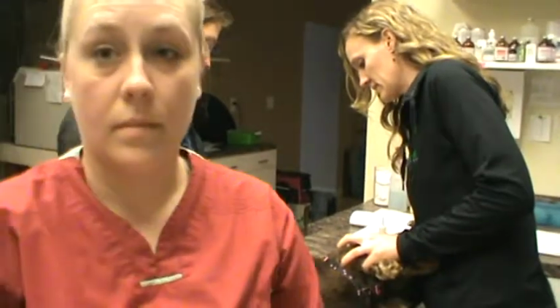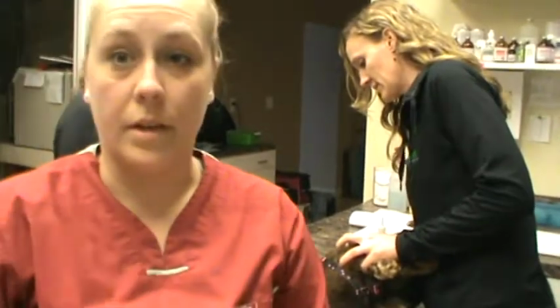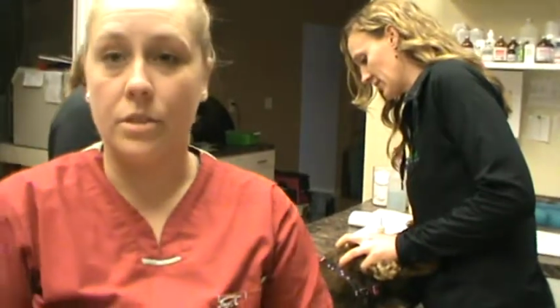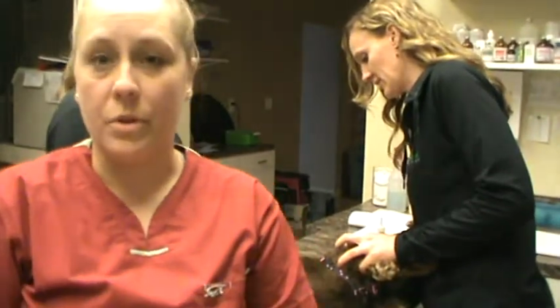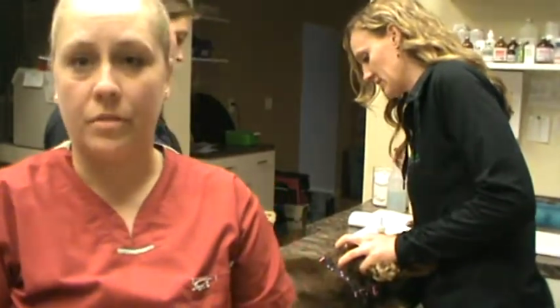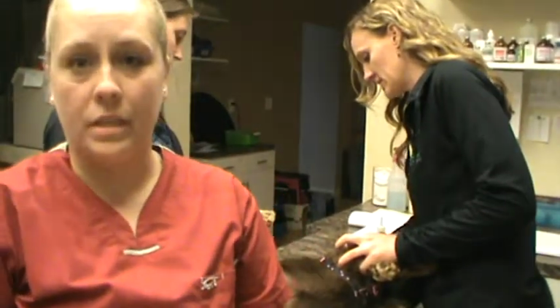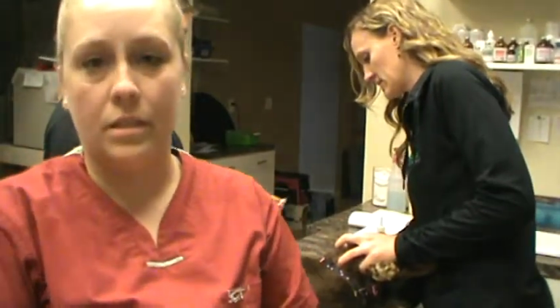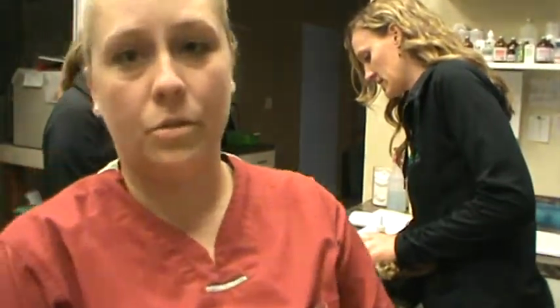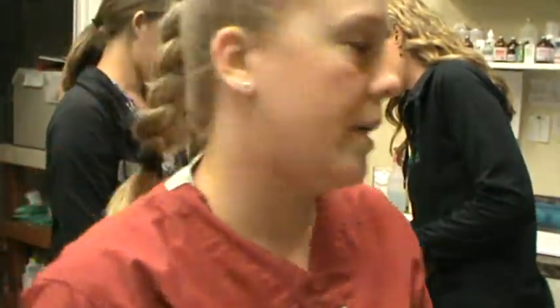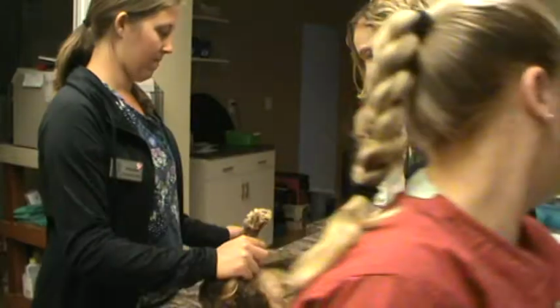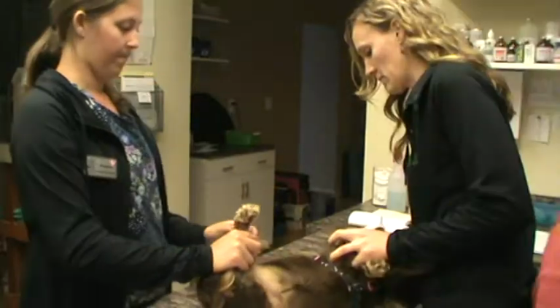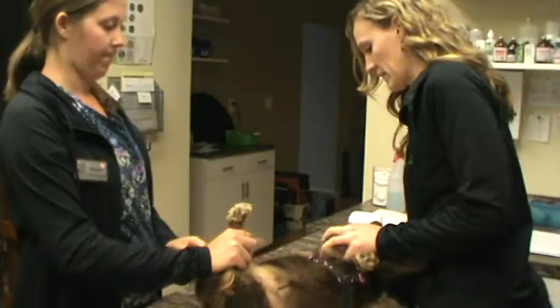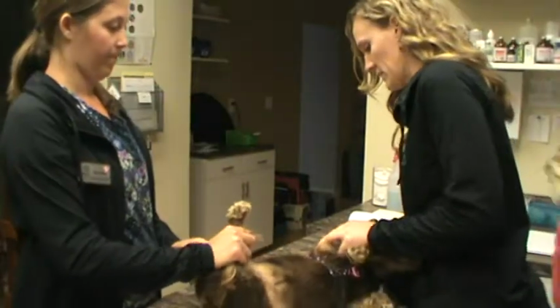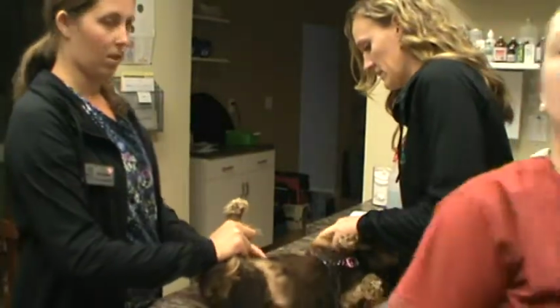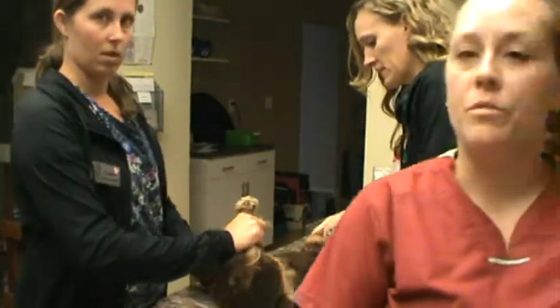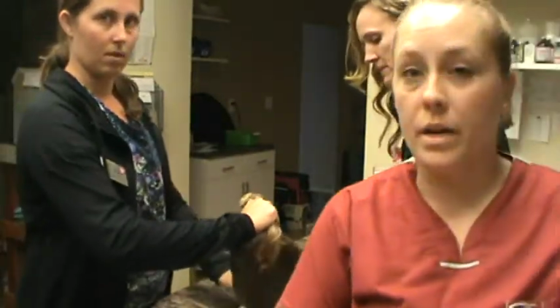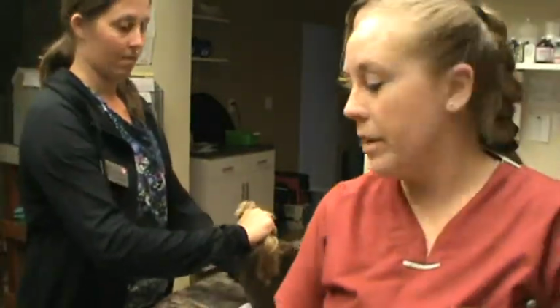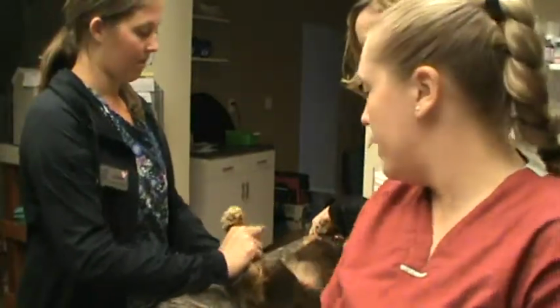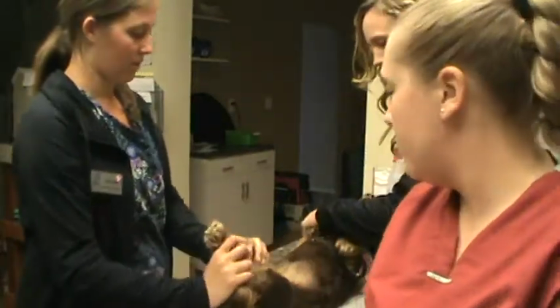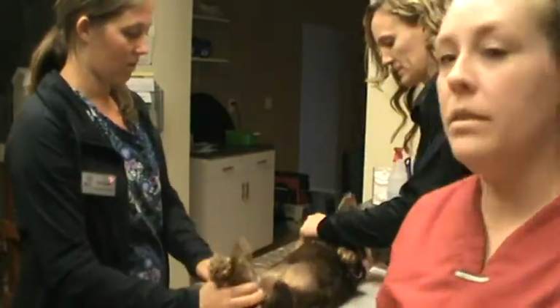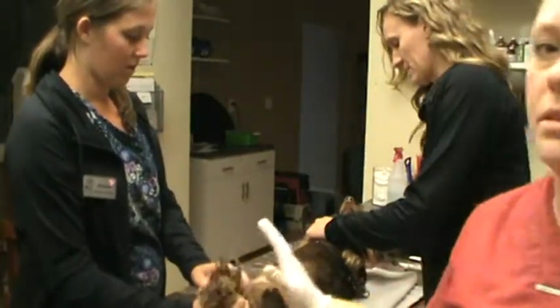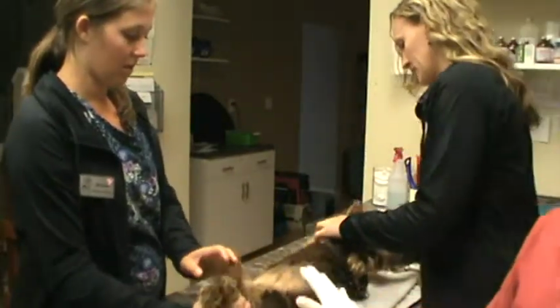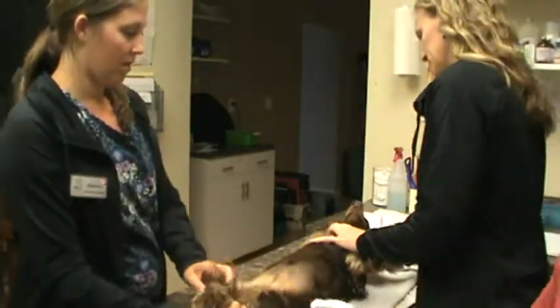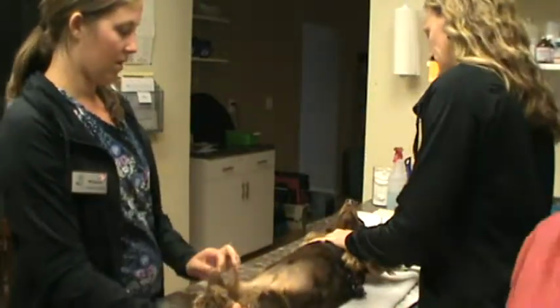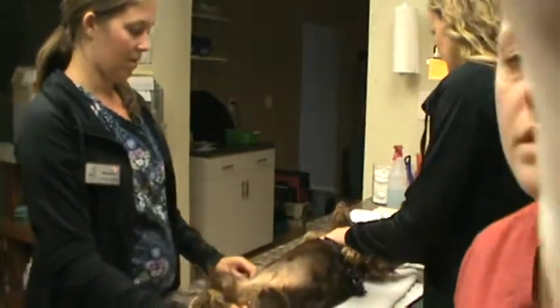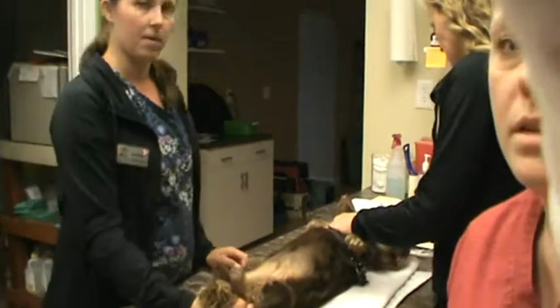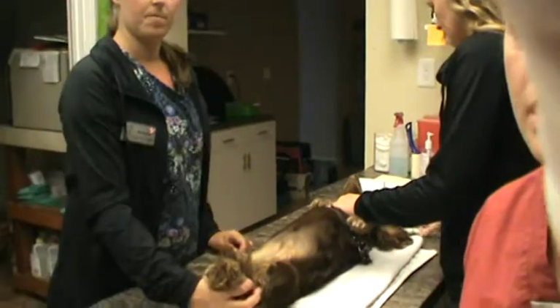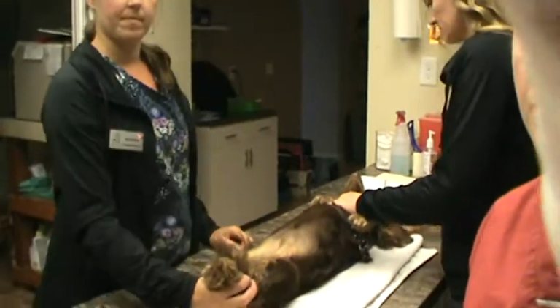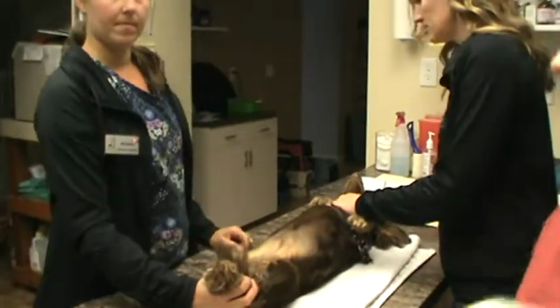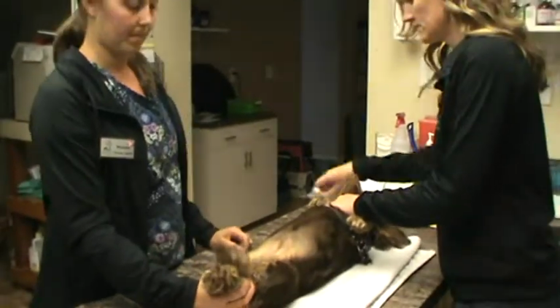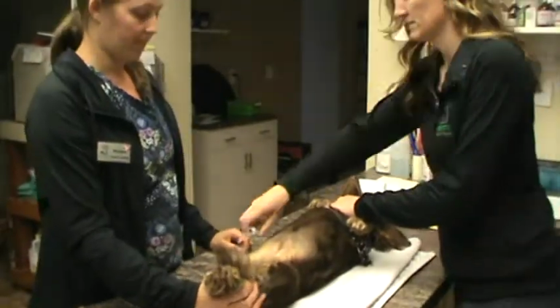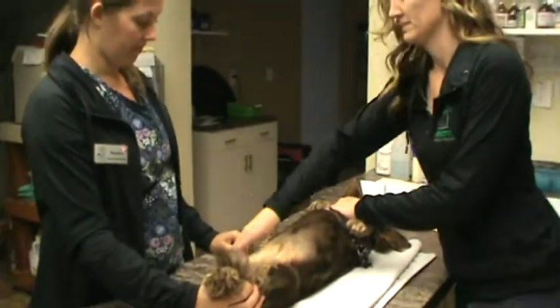Okay, this is Chelsea Marks for BETT 220, class 24, and we're going to do assistive cystocentesis on this female dog here. I have two assistants restraining her.